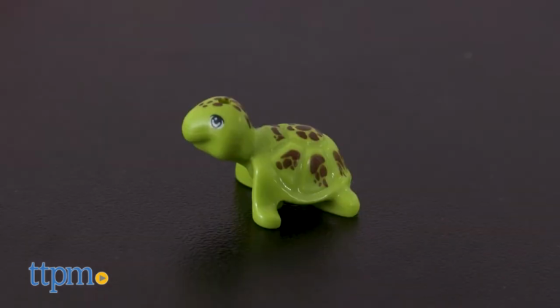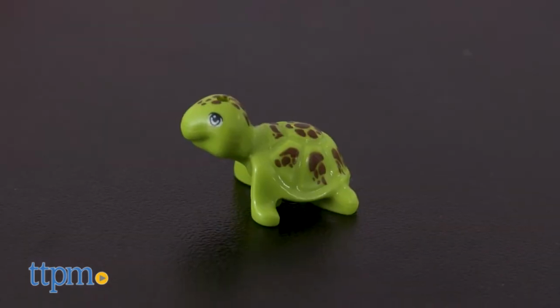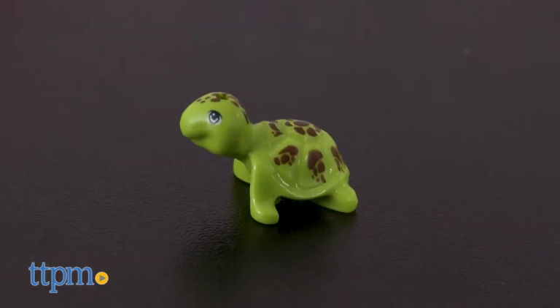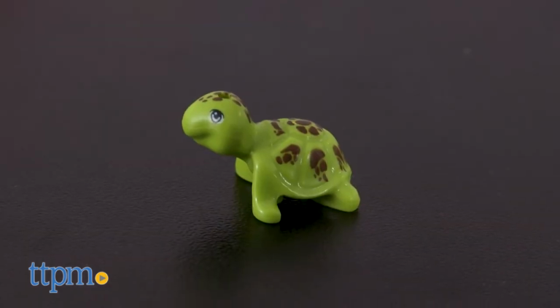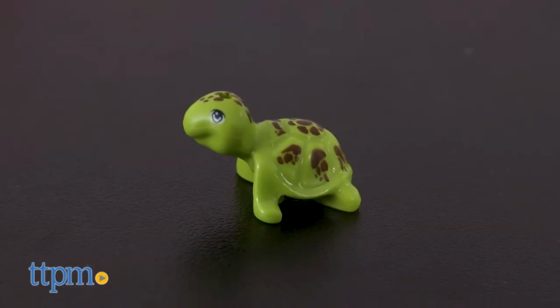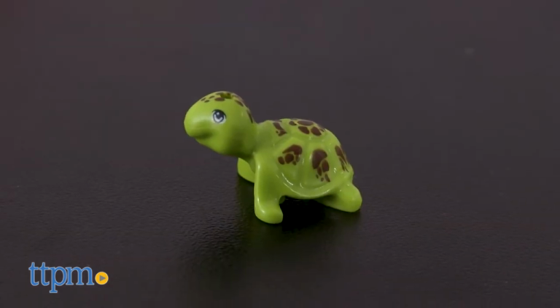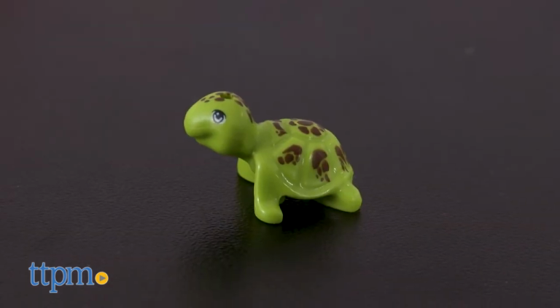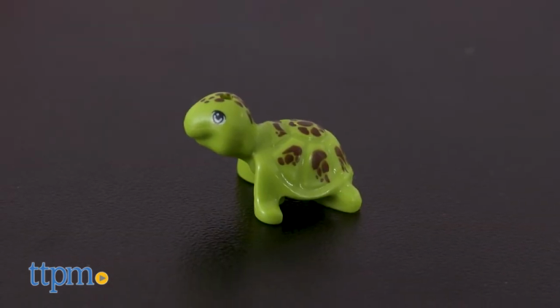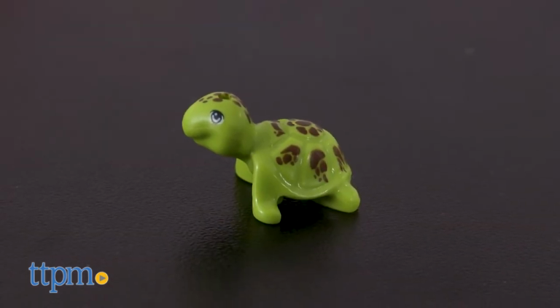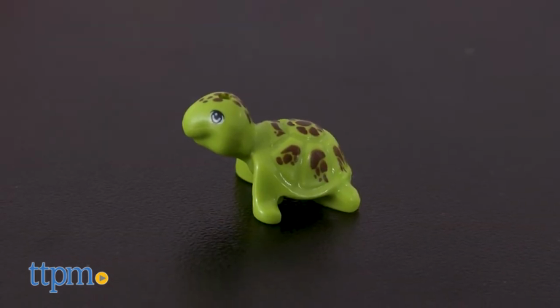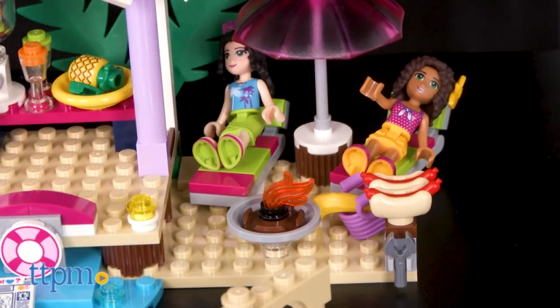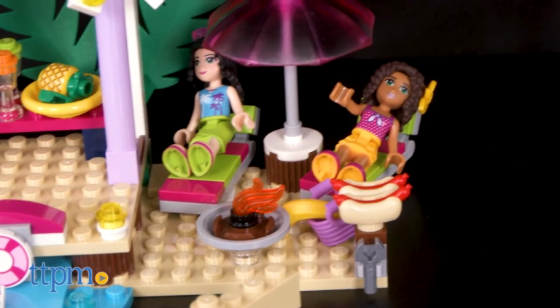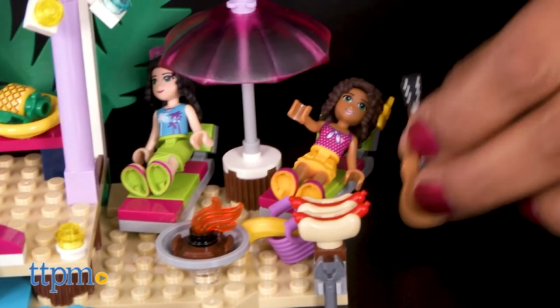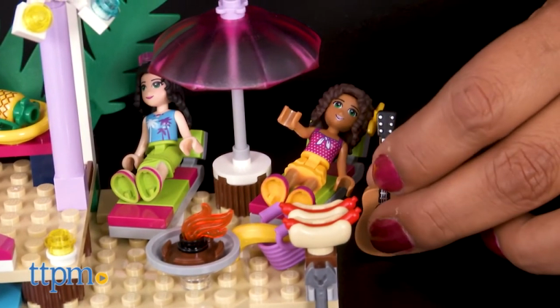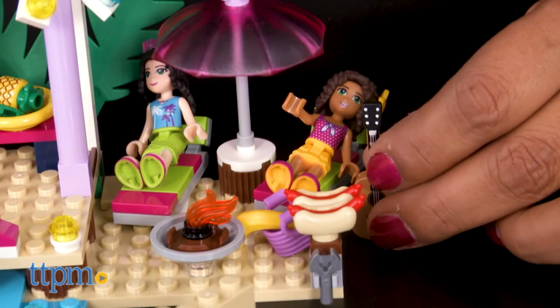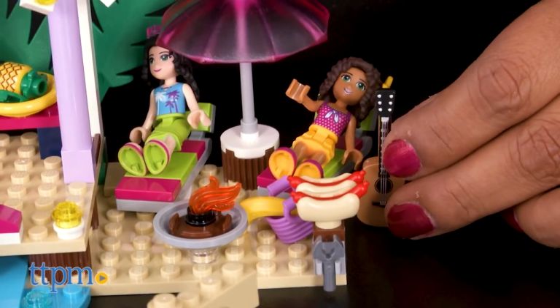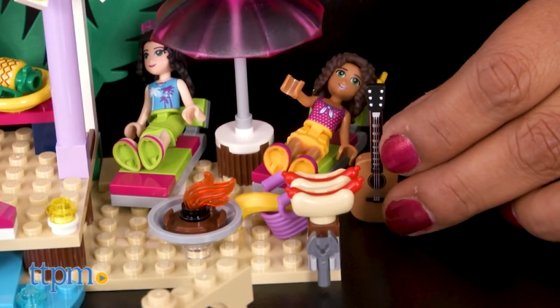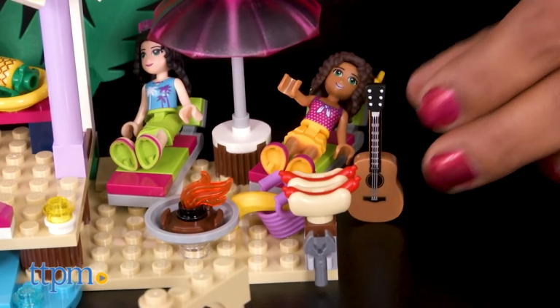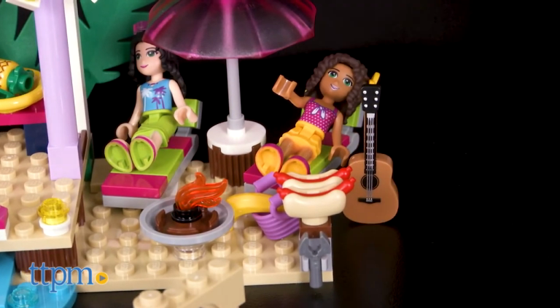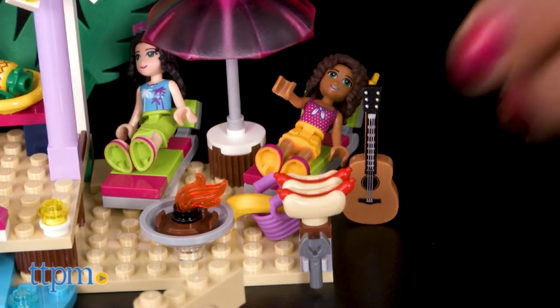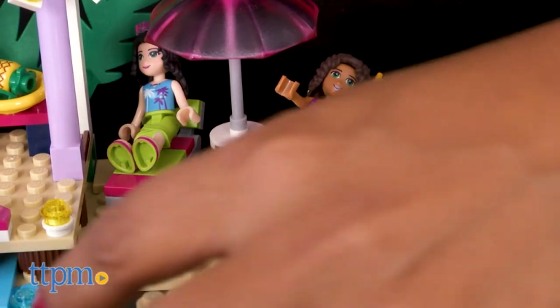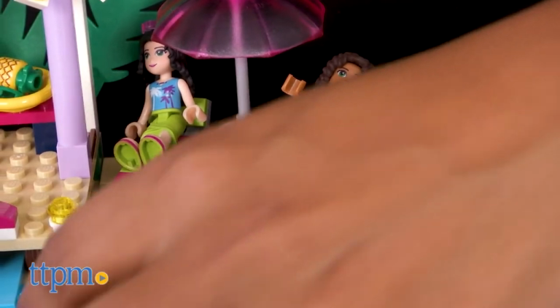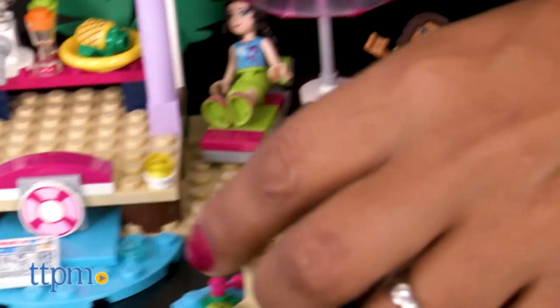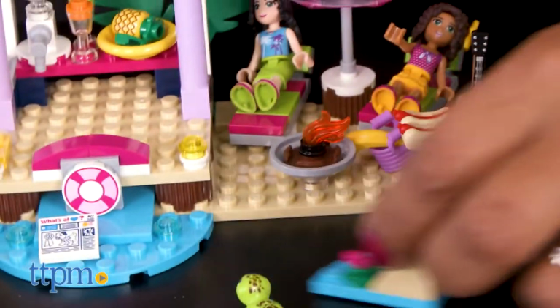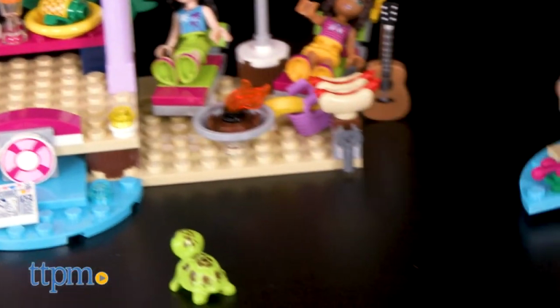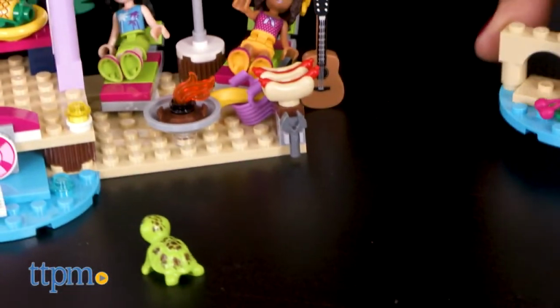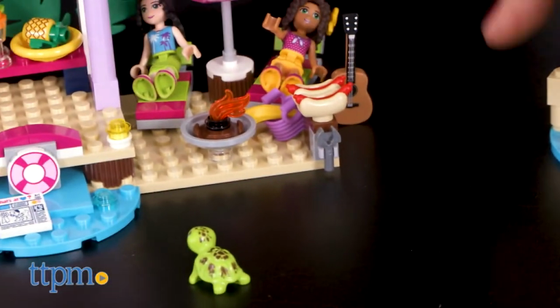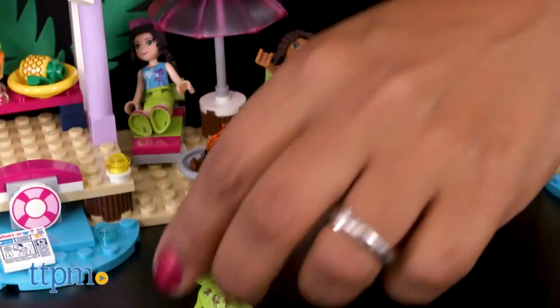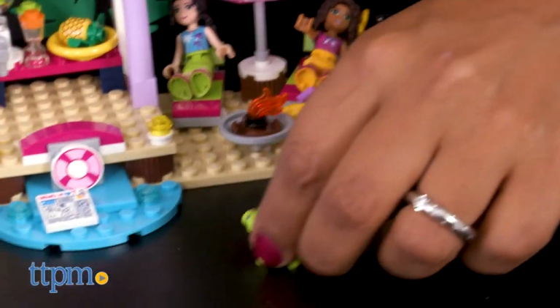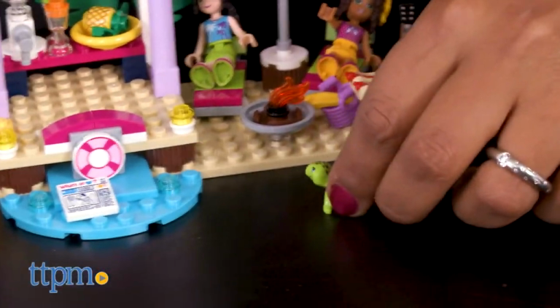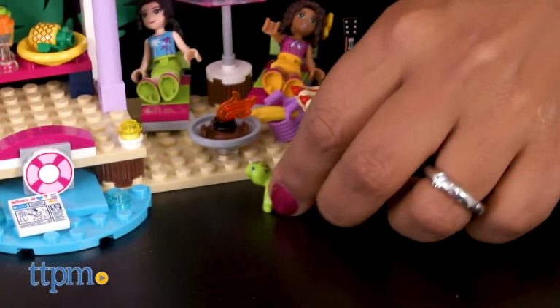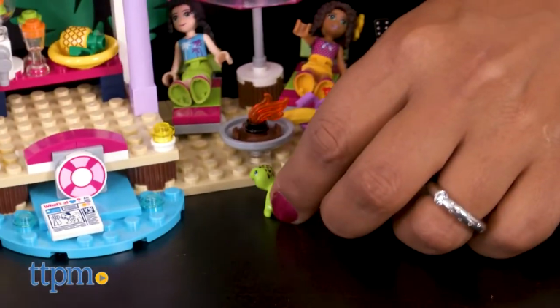Oh look, a friendly turtle comes up to say hi. After a long afternoon of fun in the water, it's time to eat. How about some music while we grab a juice and hot dog?